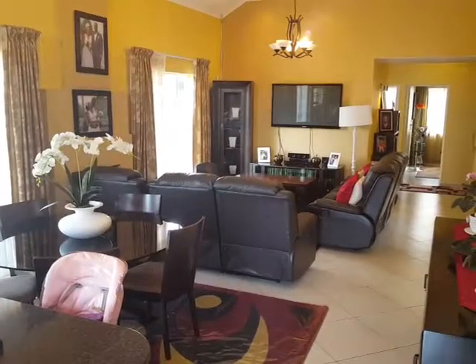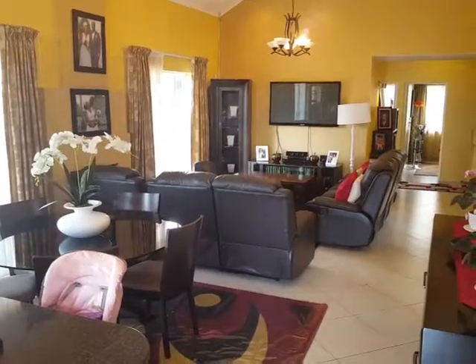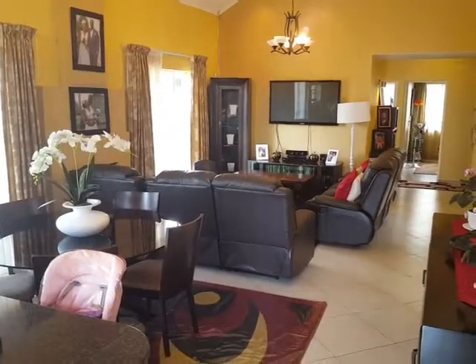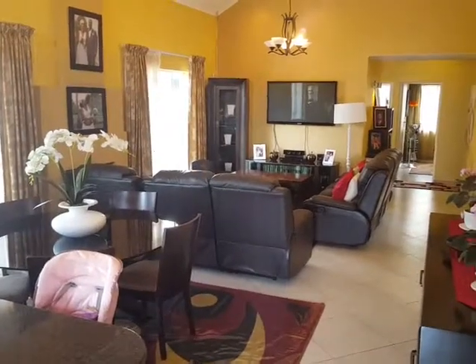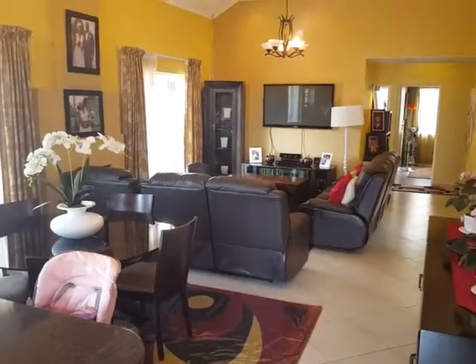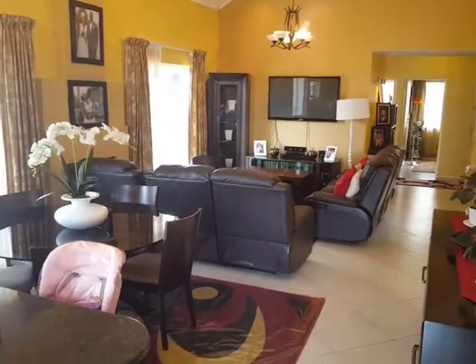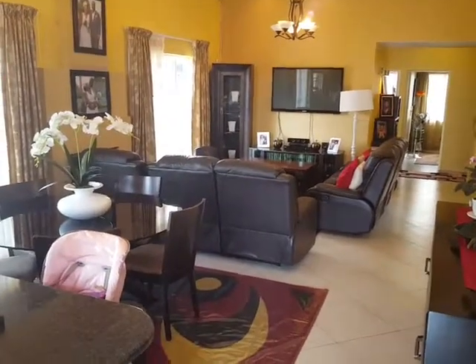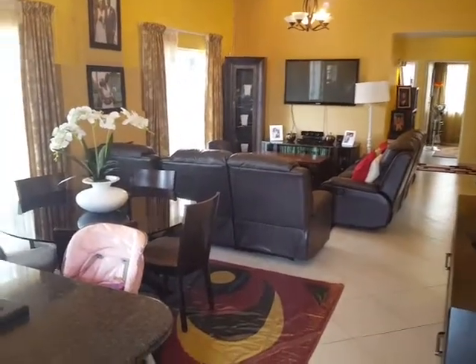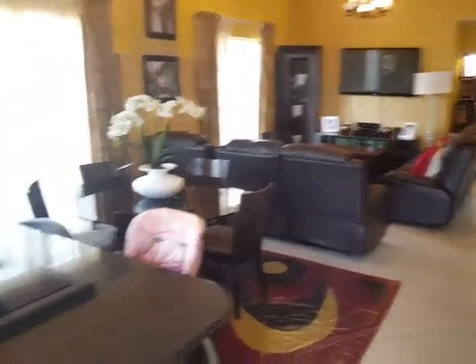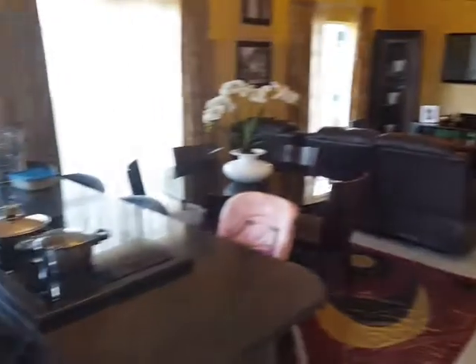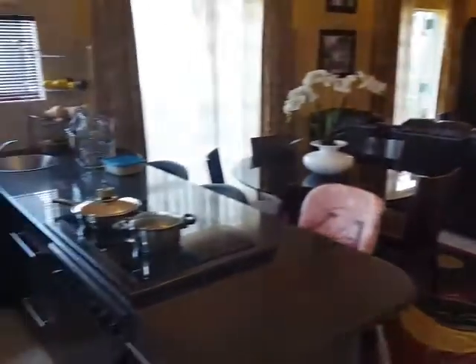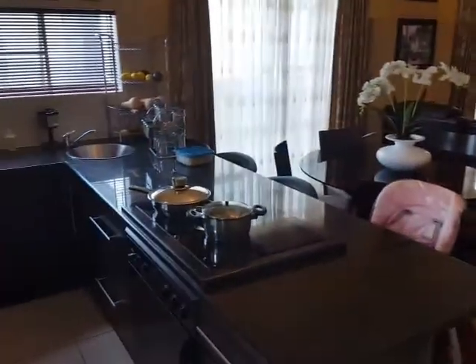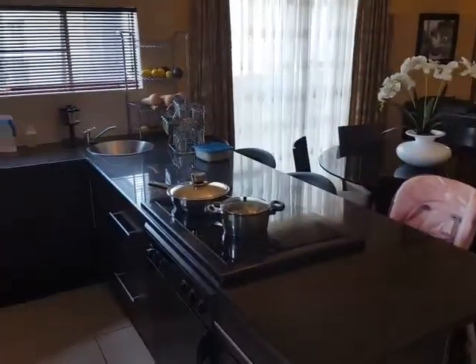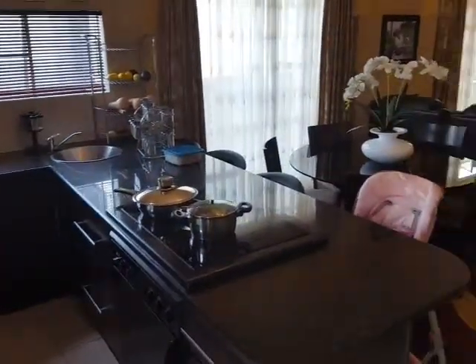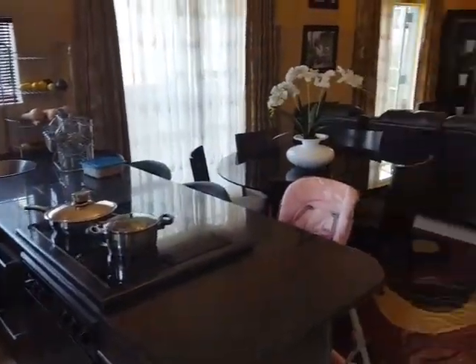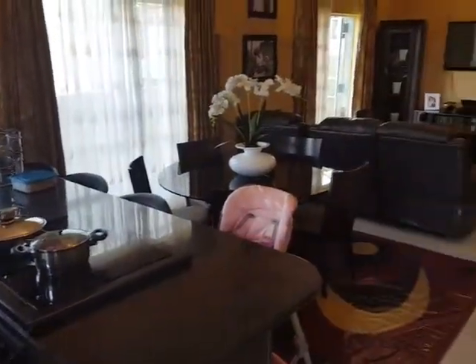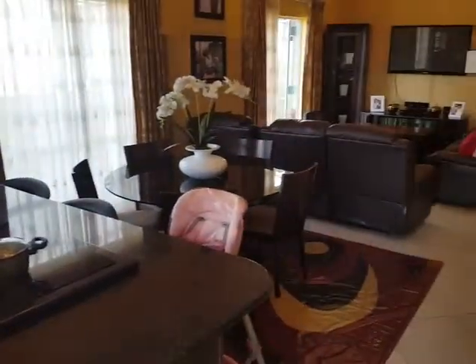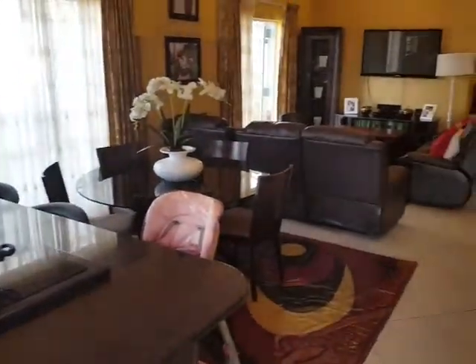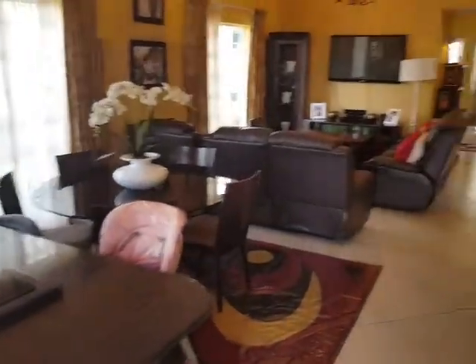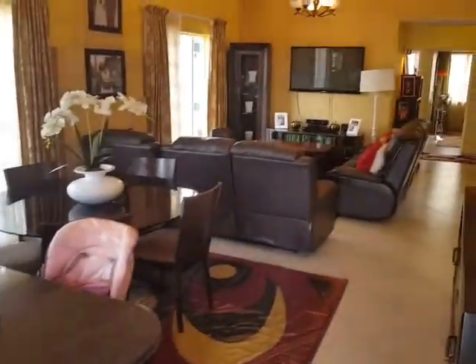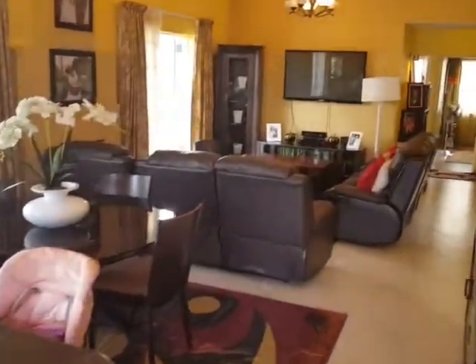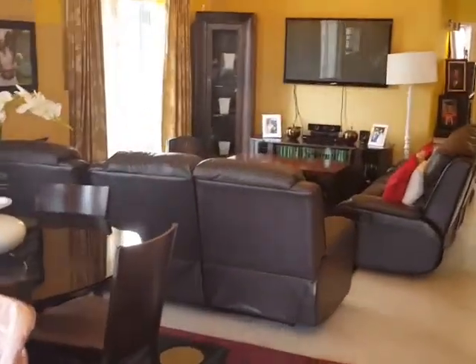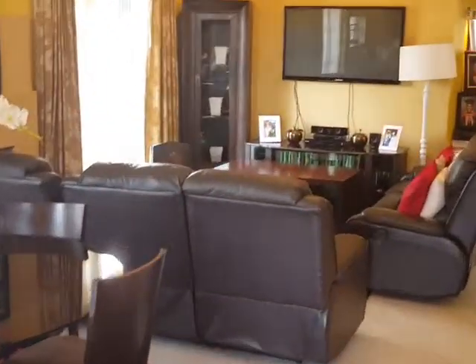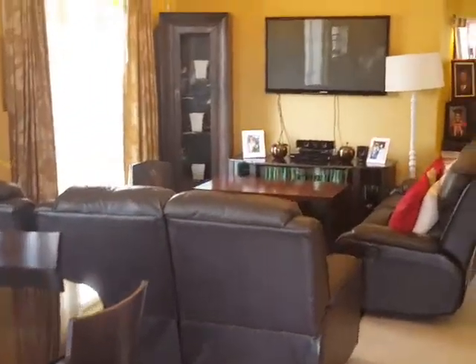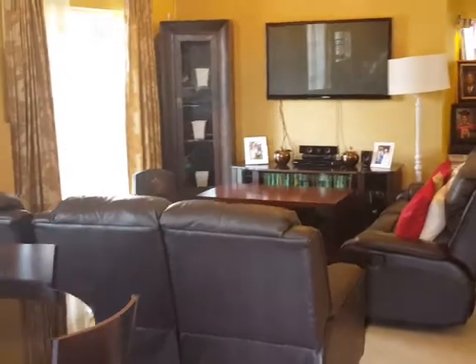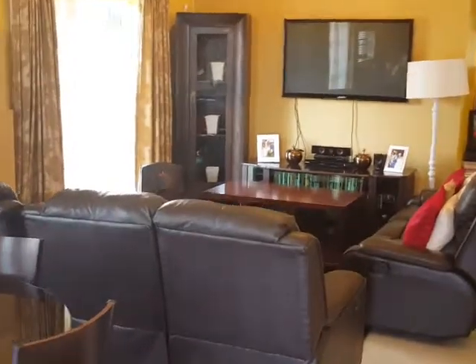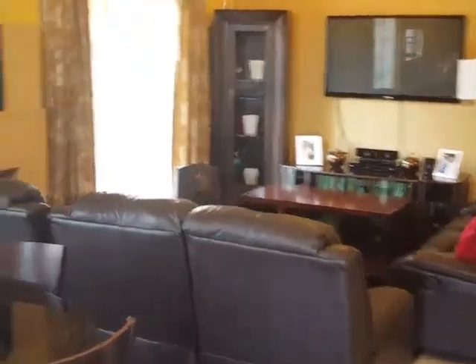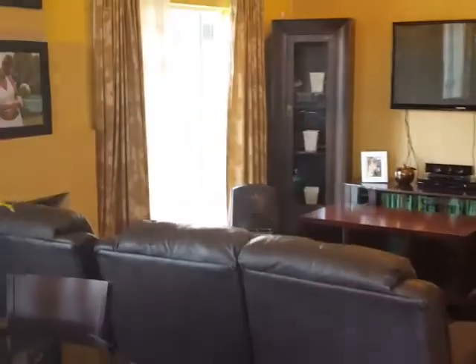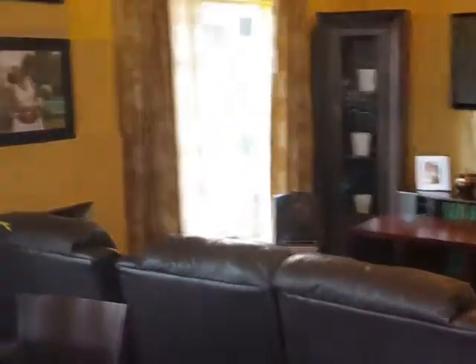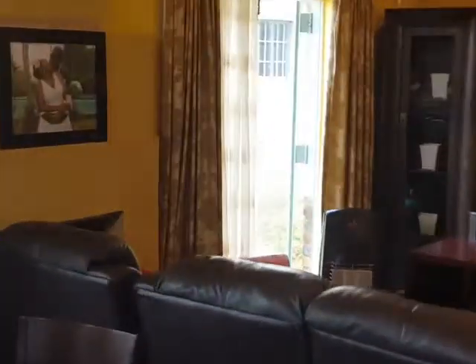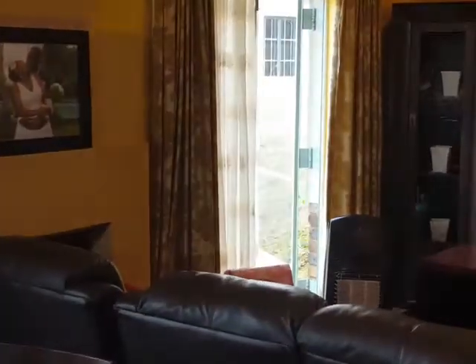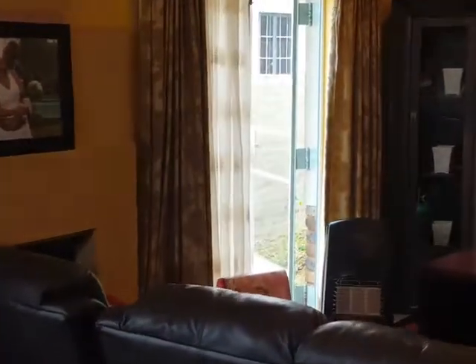This is your open plan kitchen with living area, dining room, and lounge over there, with a door leading outside.